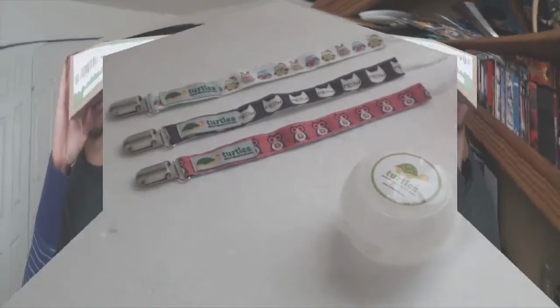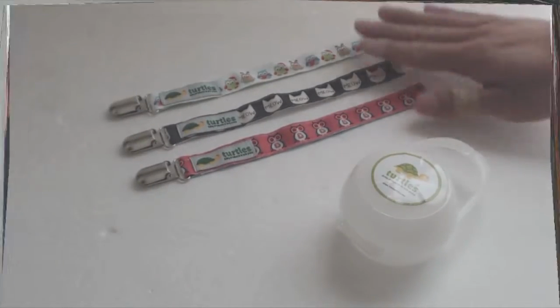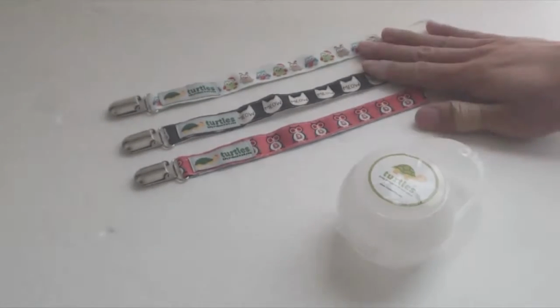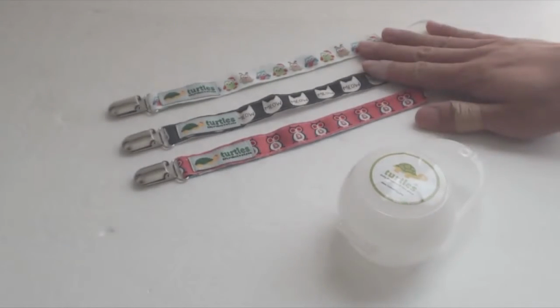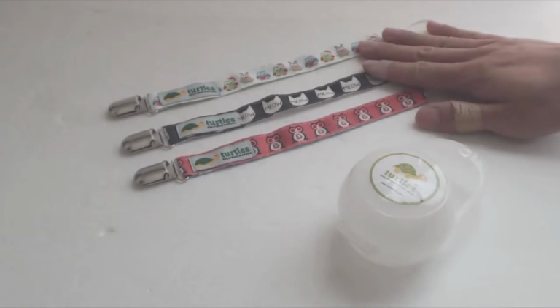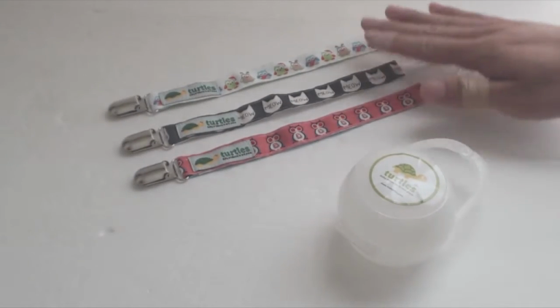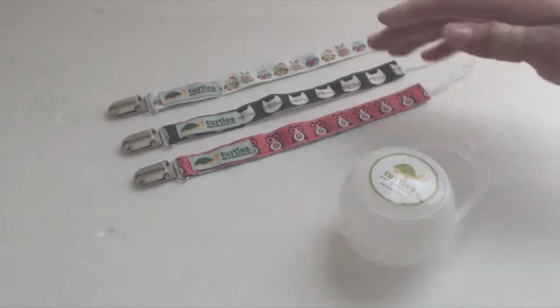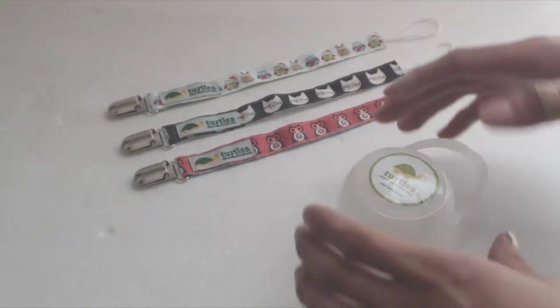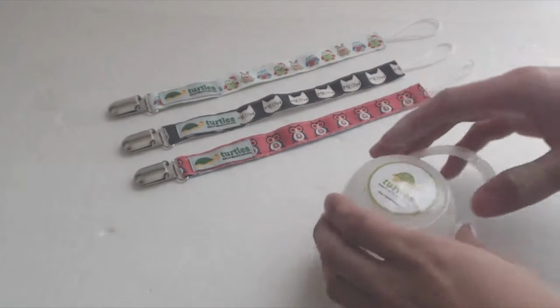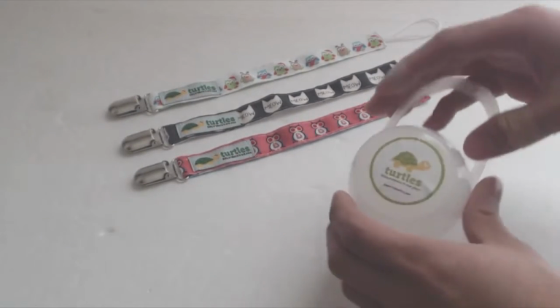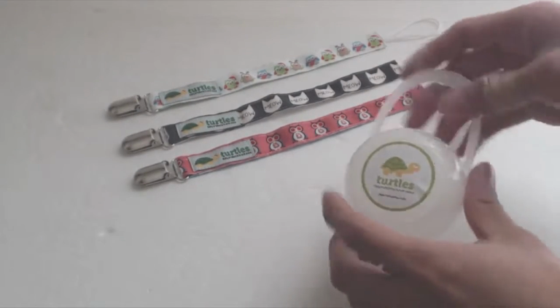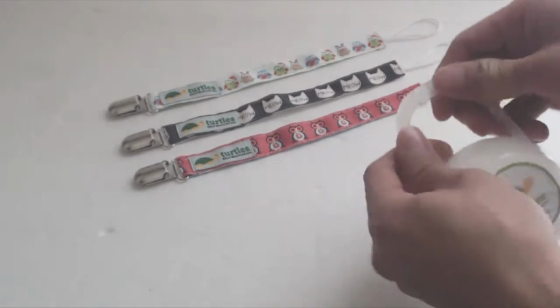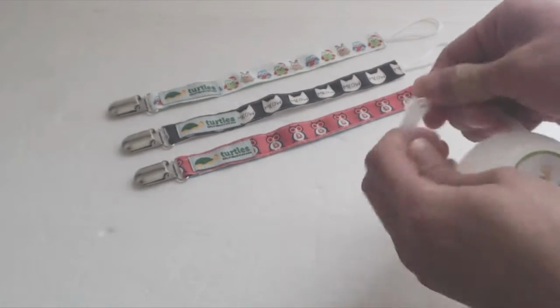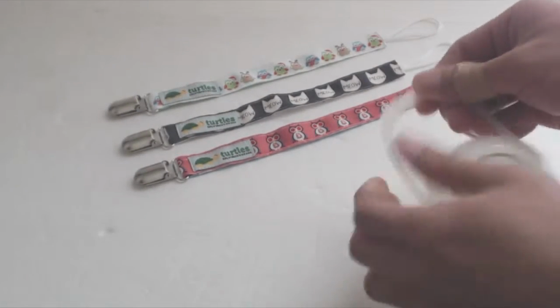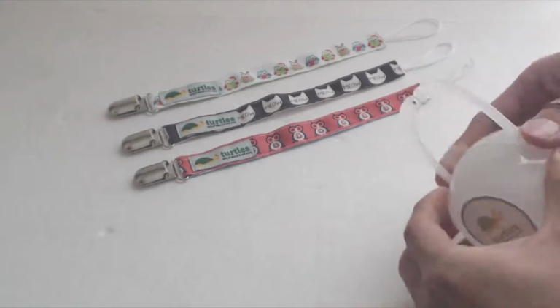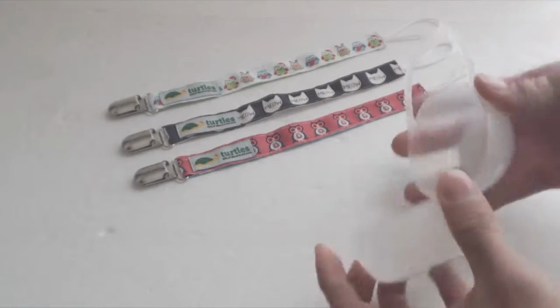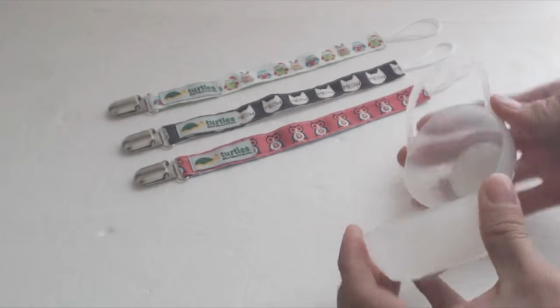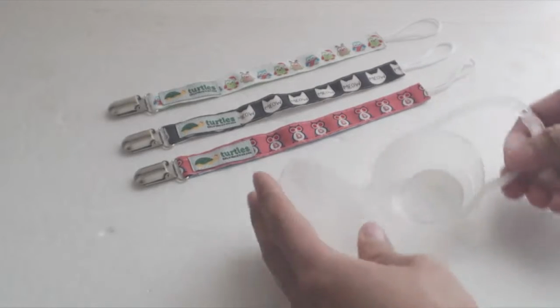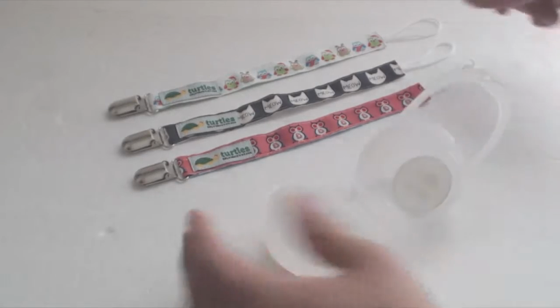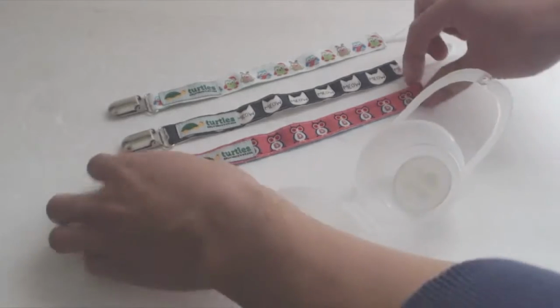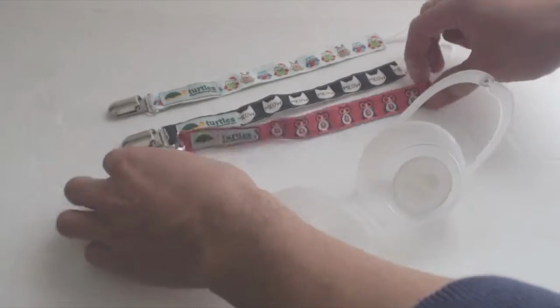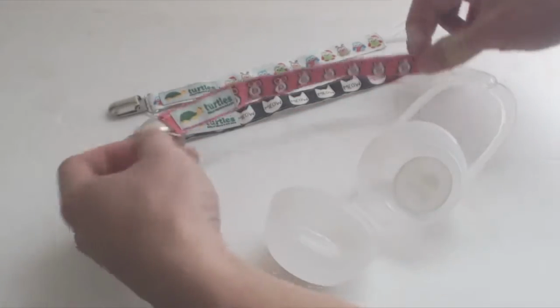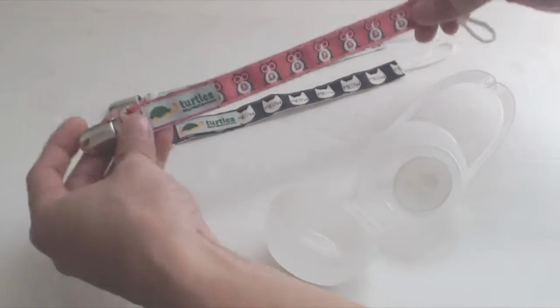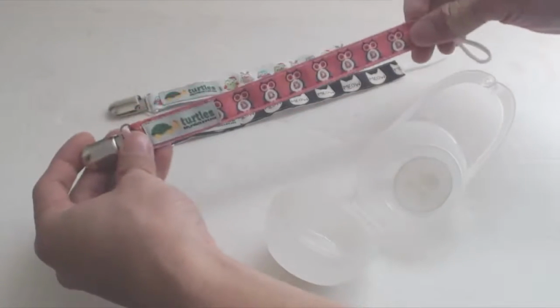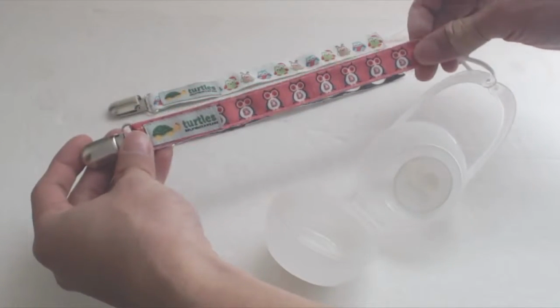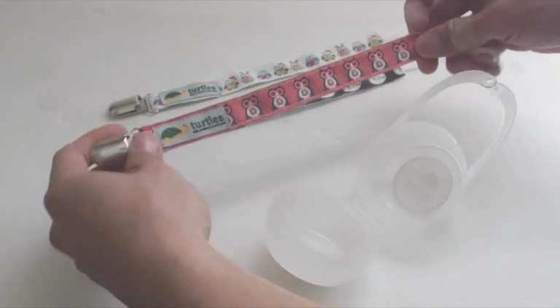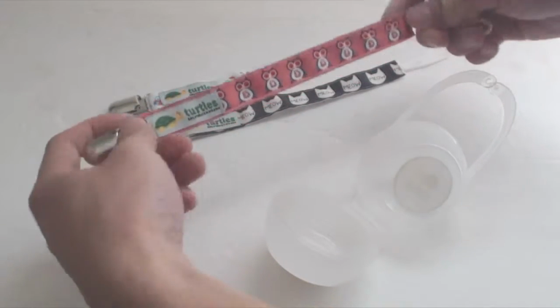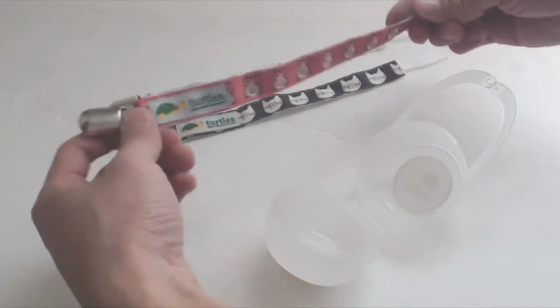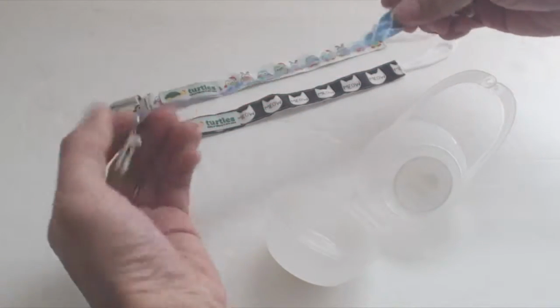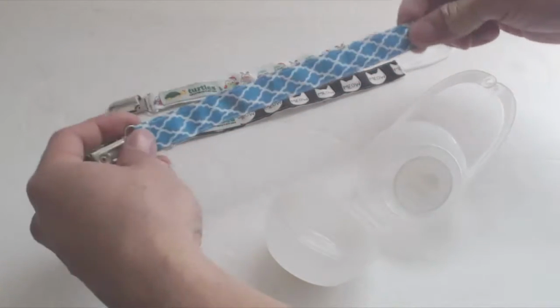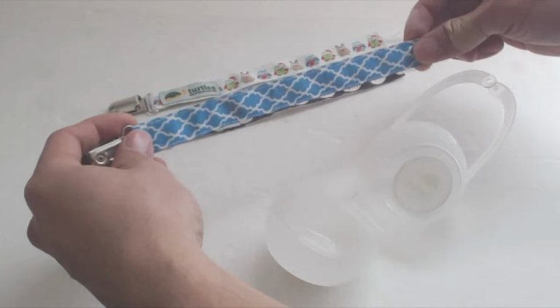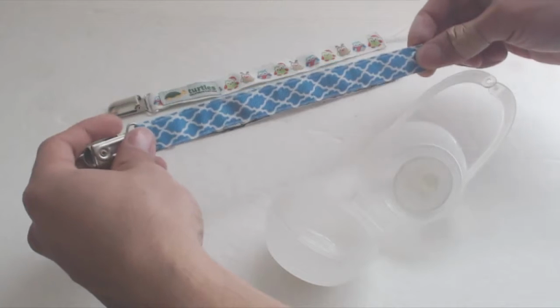You'll receive three pacifier clips and a round clamshell case with a snap handle to carry them in. Each clip has an 8-inch strap with a fun design on the front and a different design on the back.